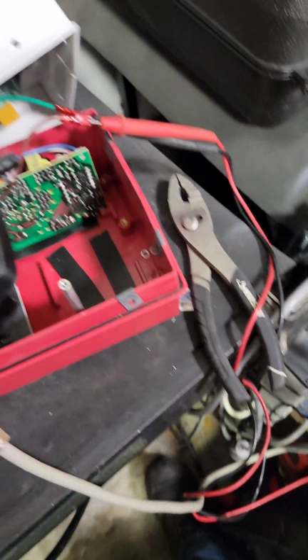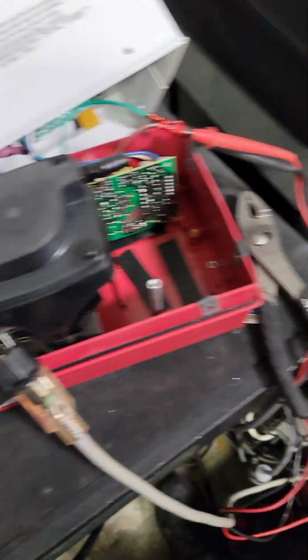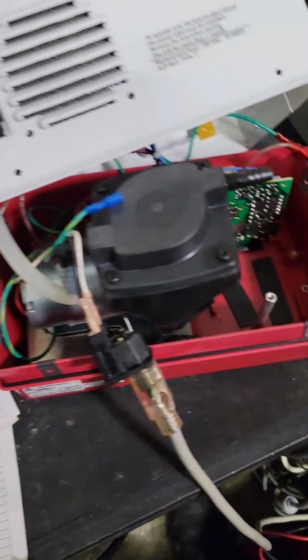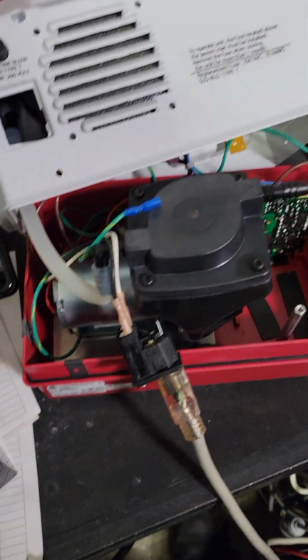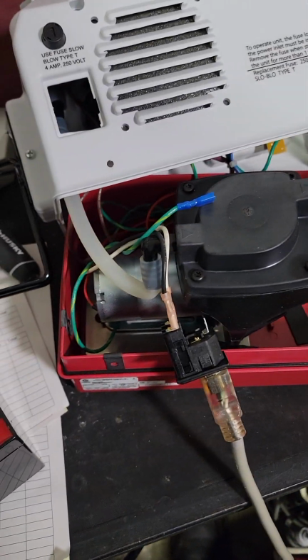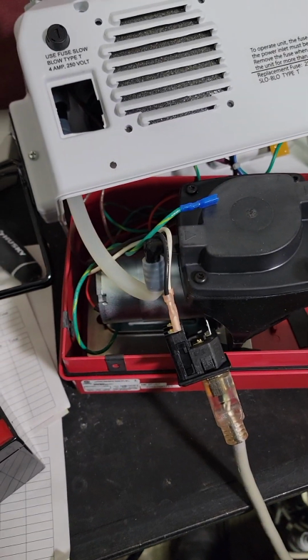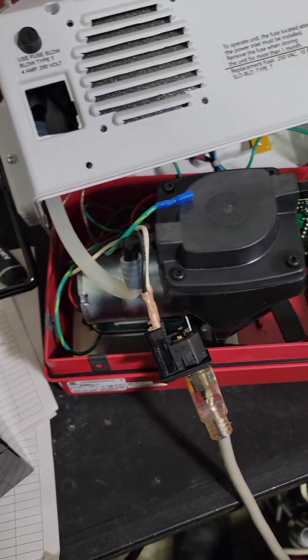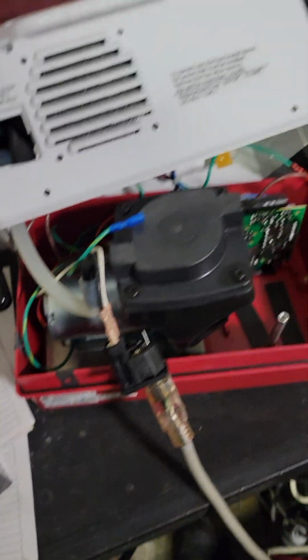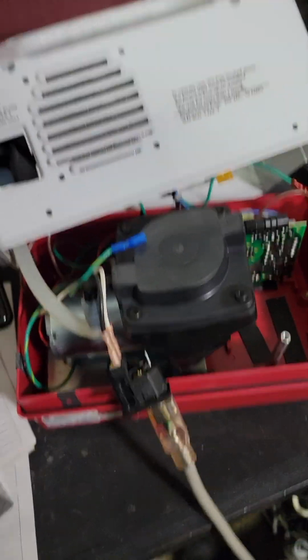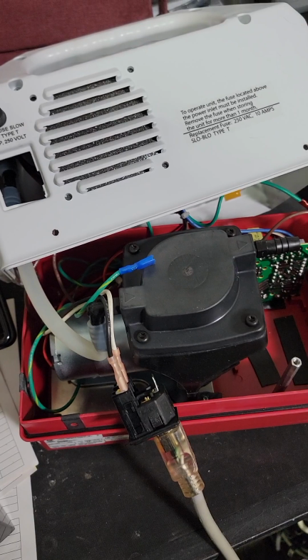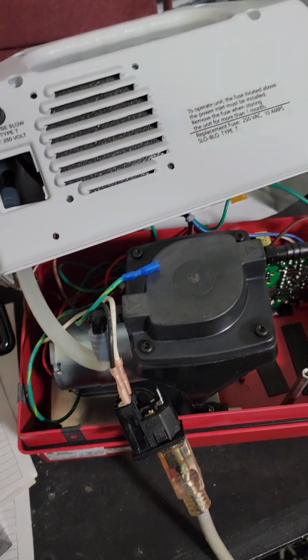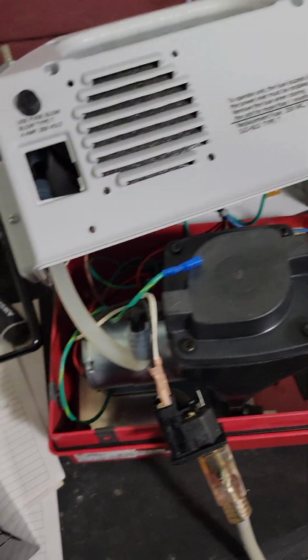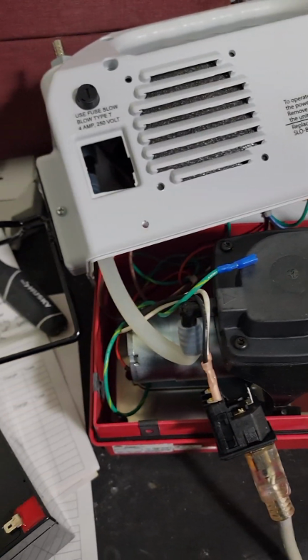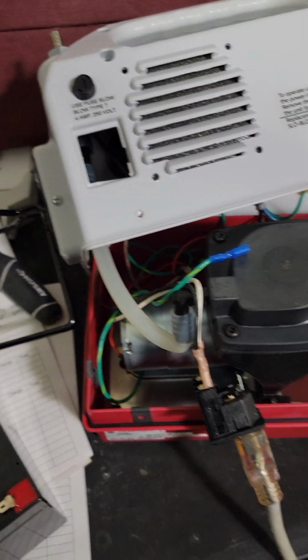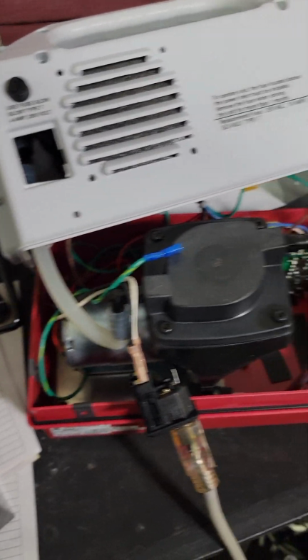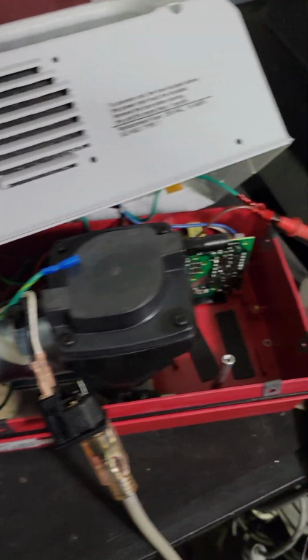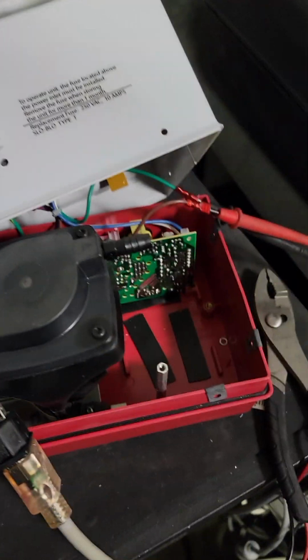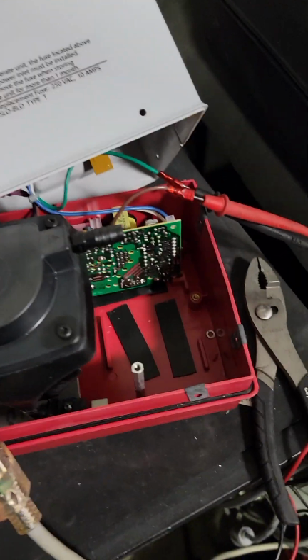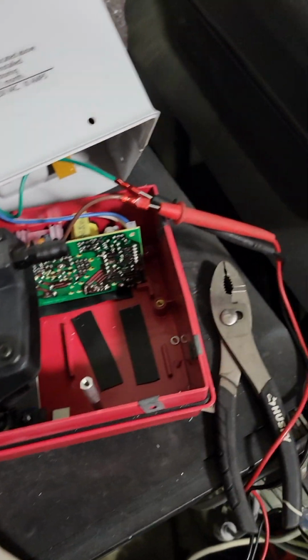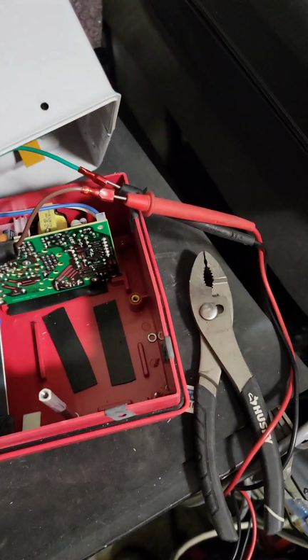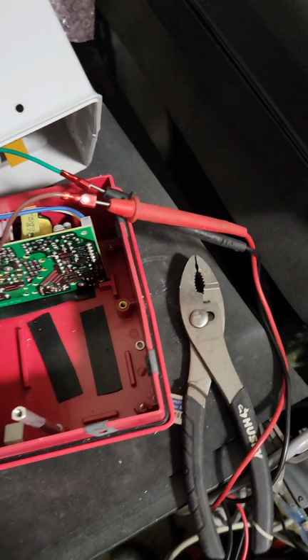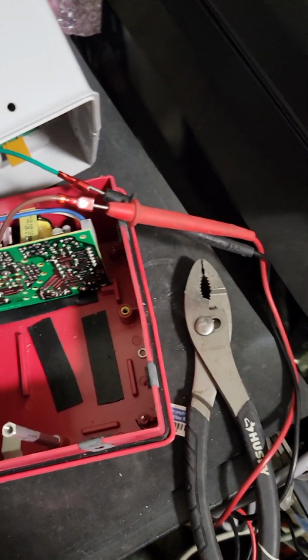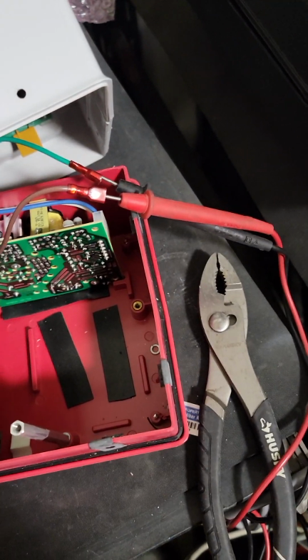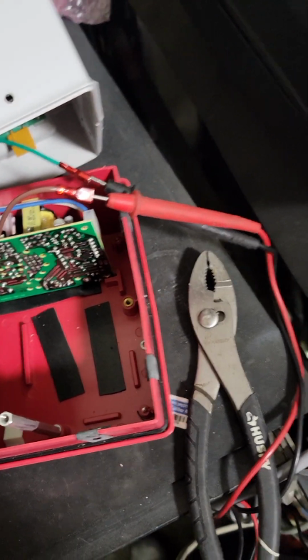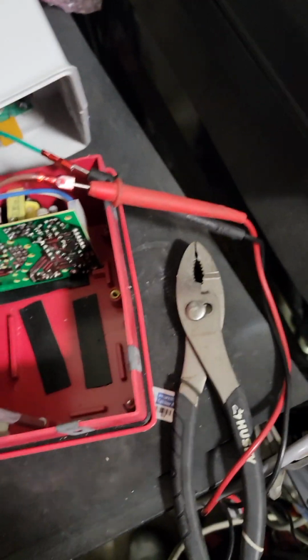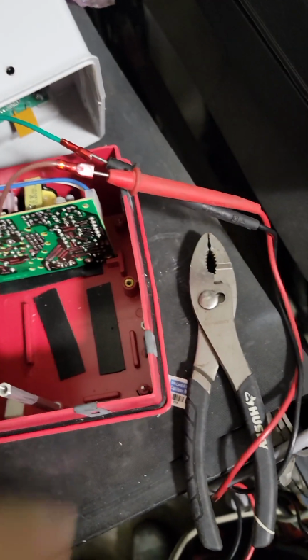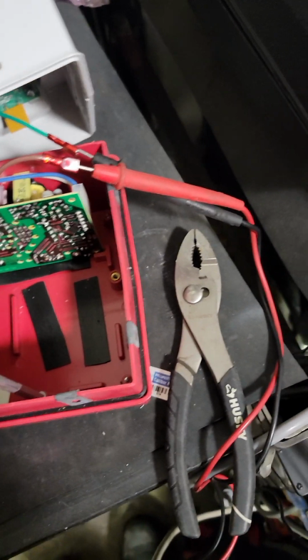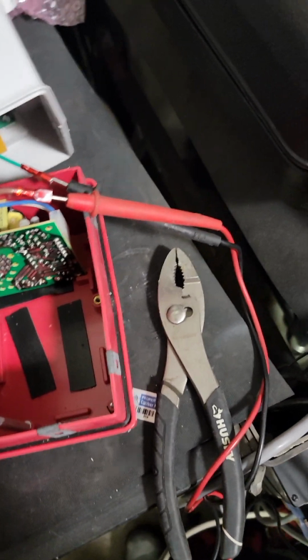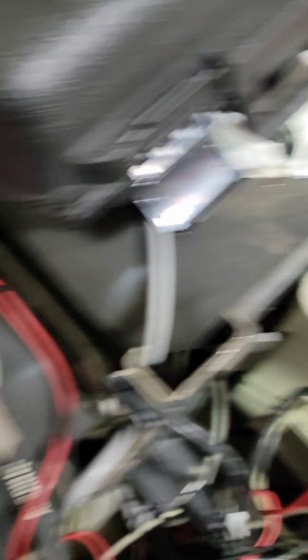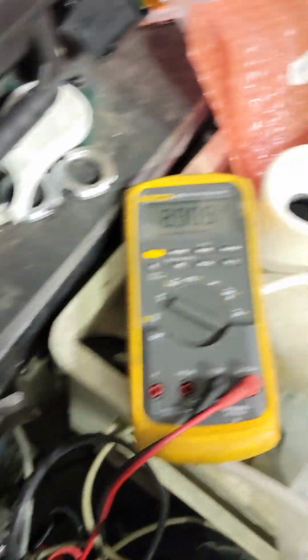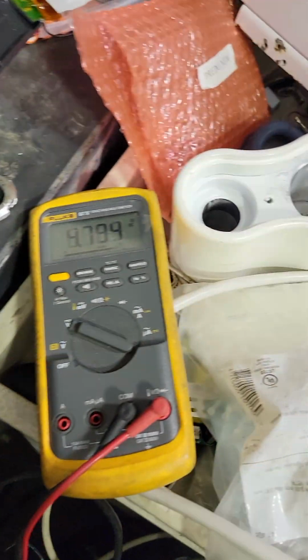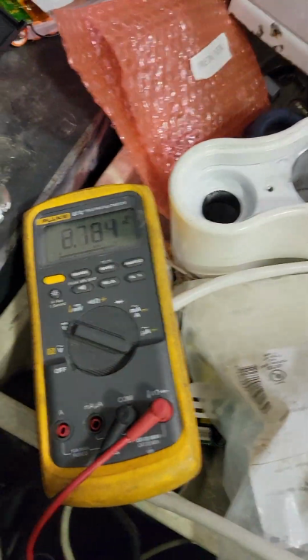This is one of those units that runs off battery, so AC charges it. You gotta plug your battery back in — it has to have the load on there for it to be getting an accurate reading.